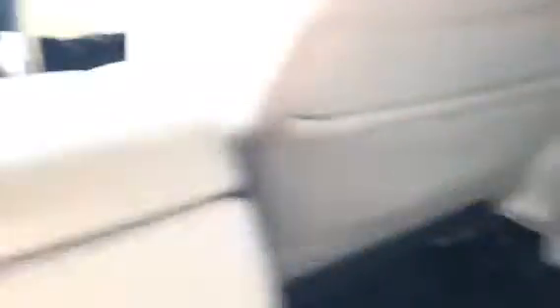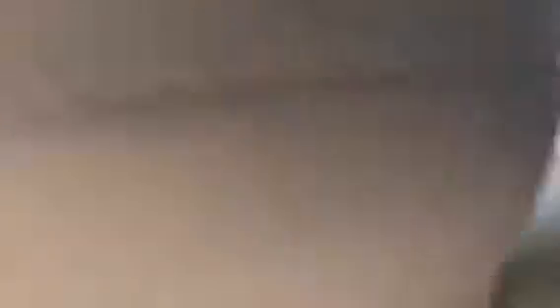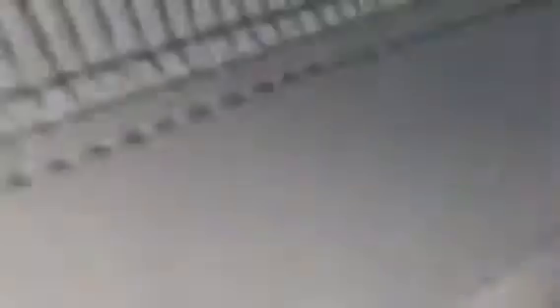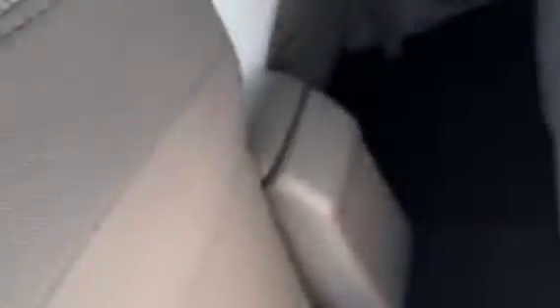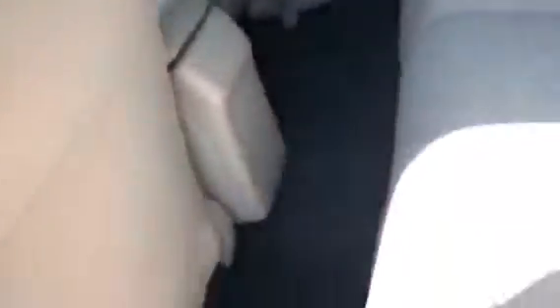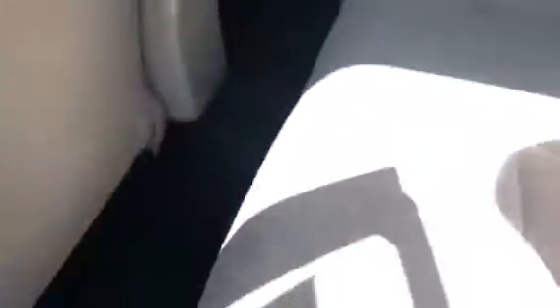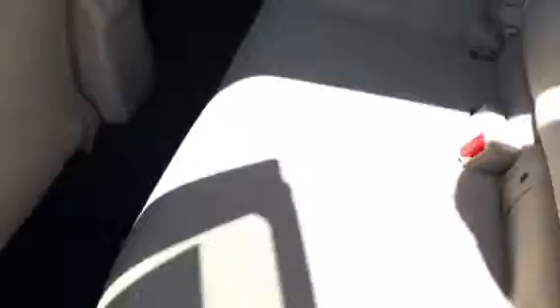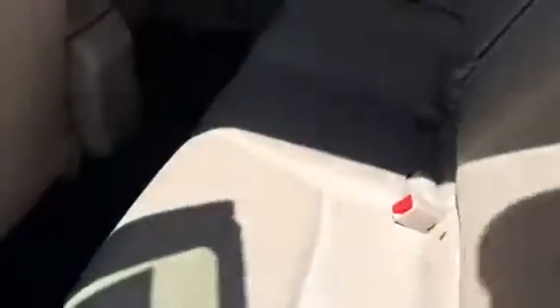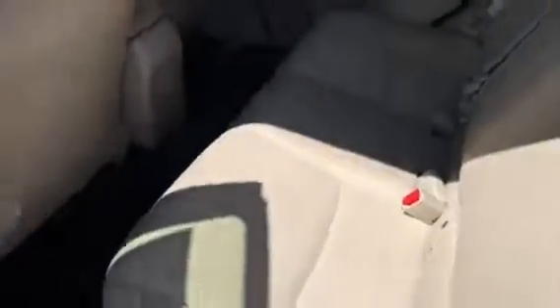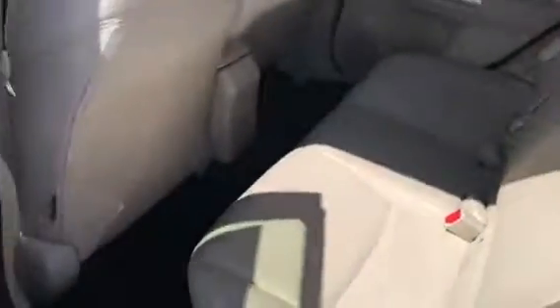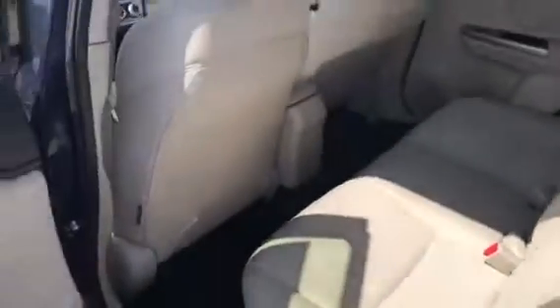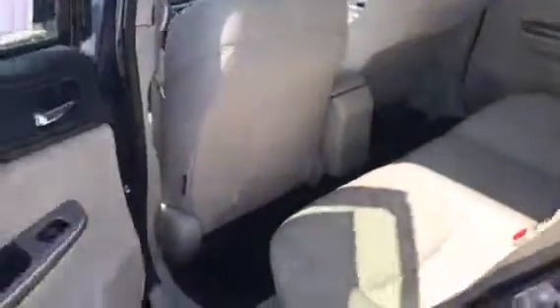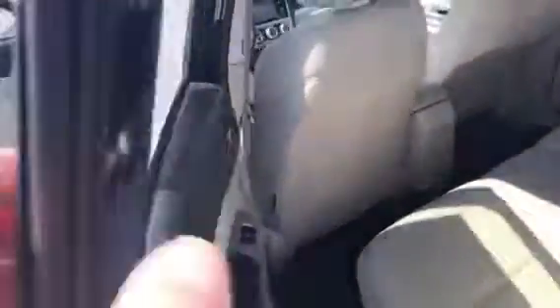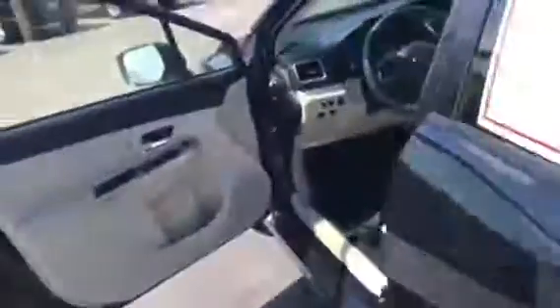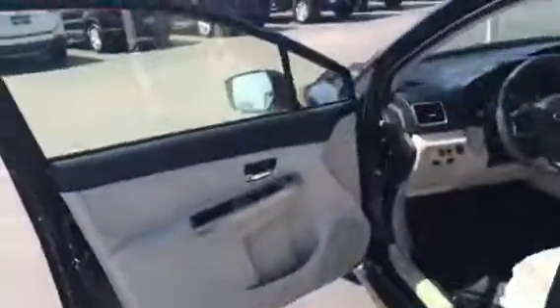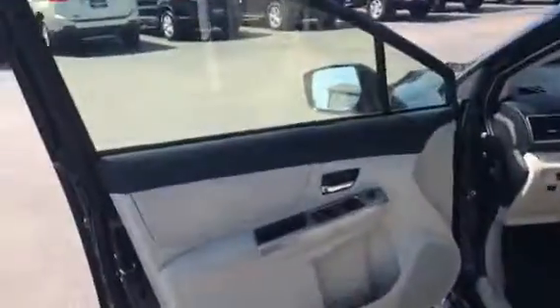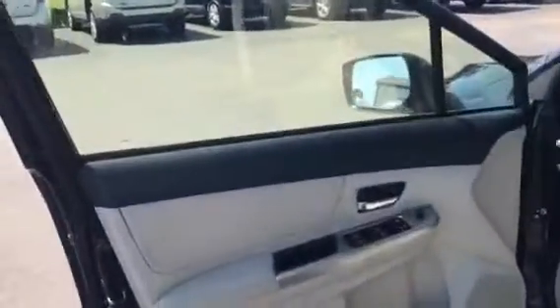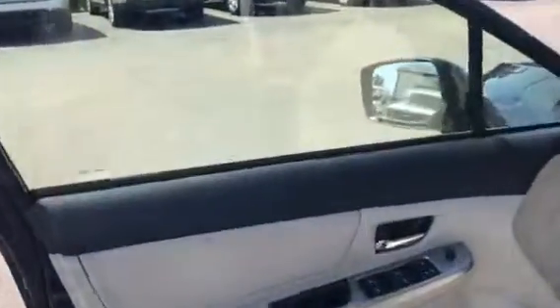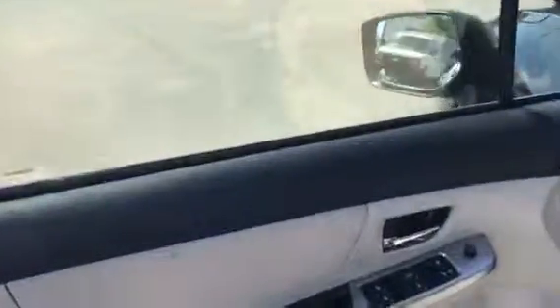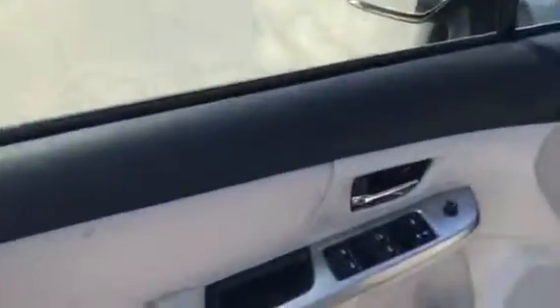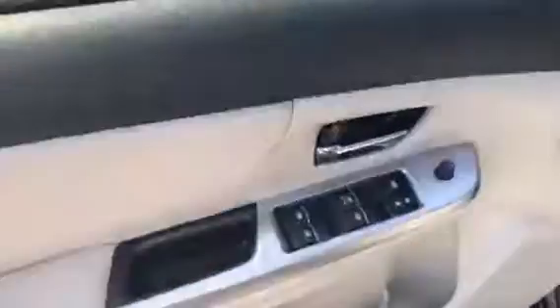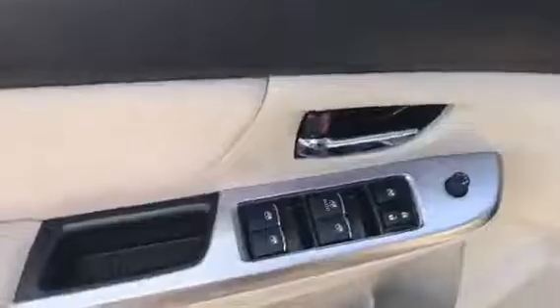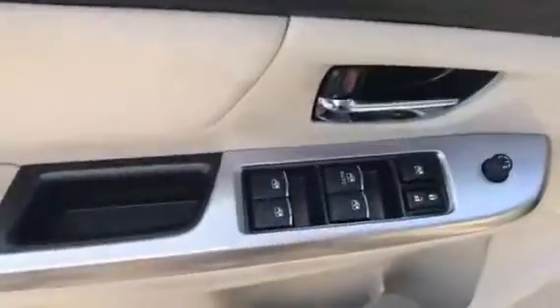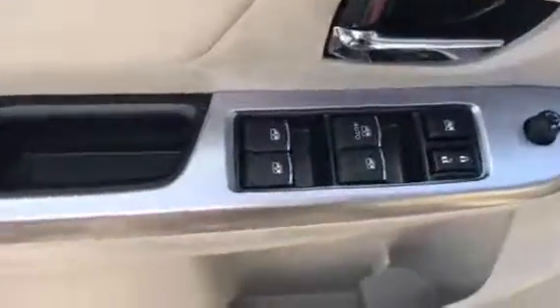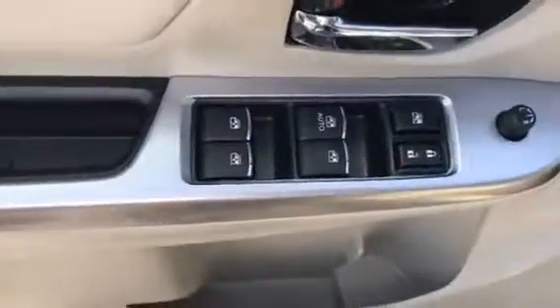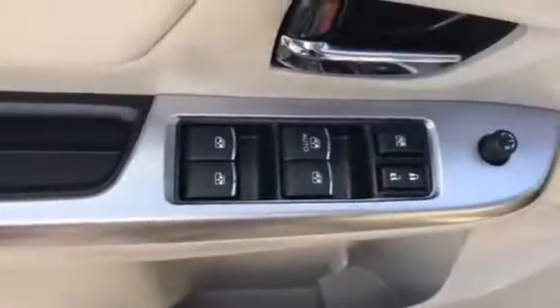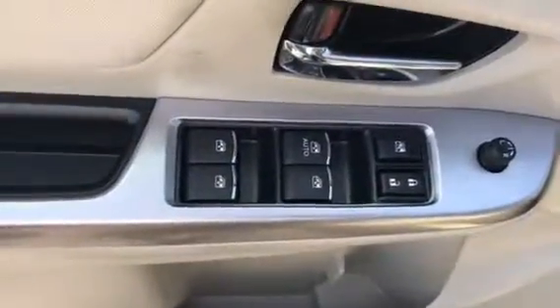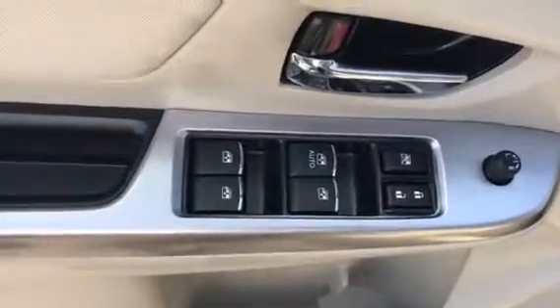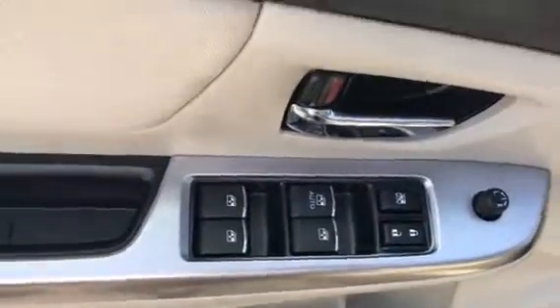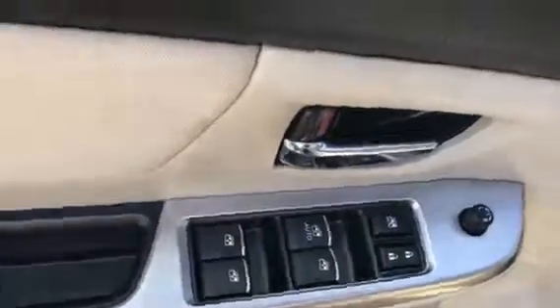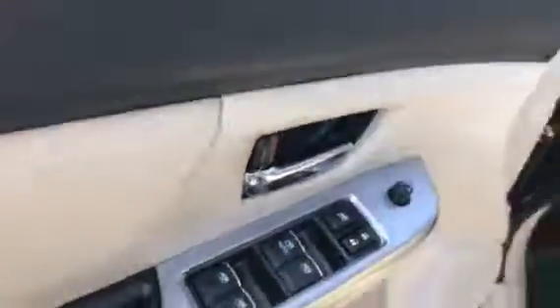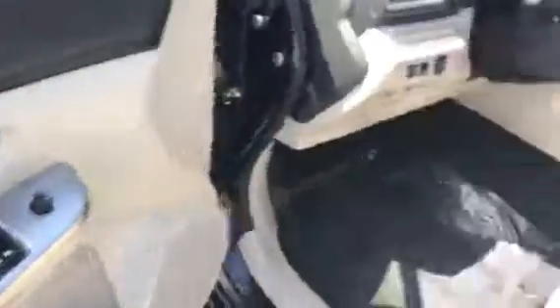The back is nice and clean, looks like it was never really used. Power windows, power locks, power mirrors.